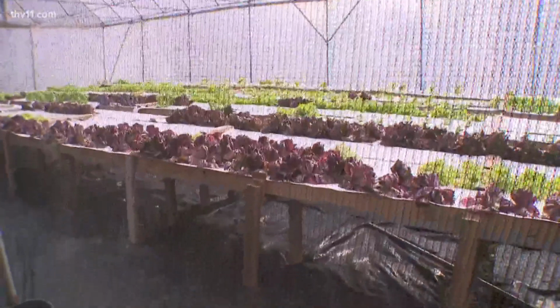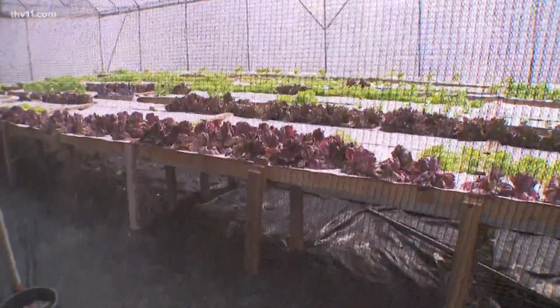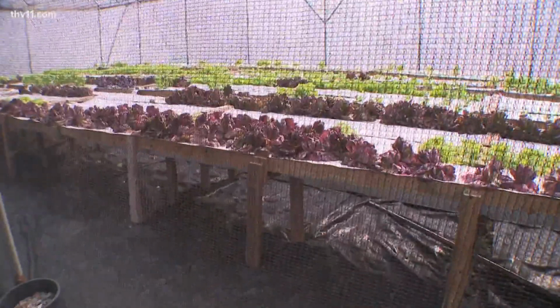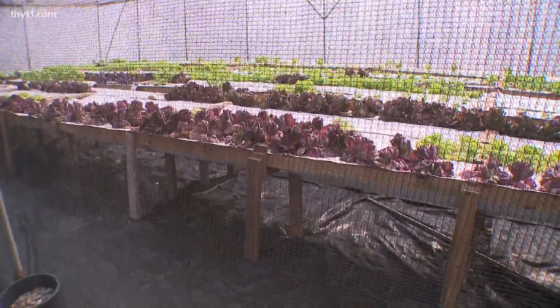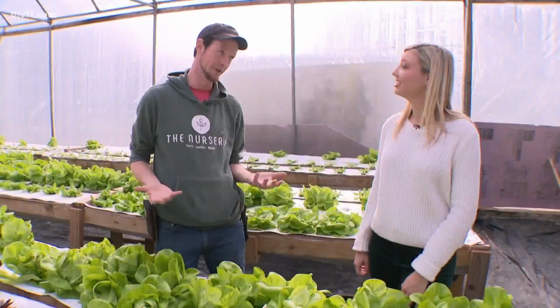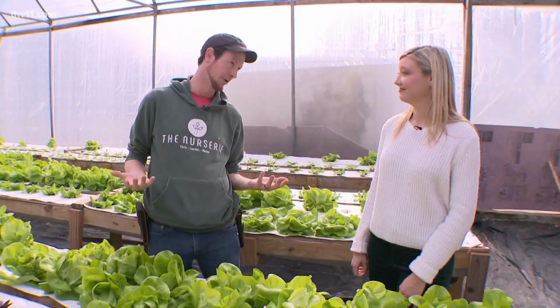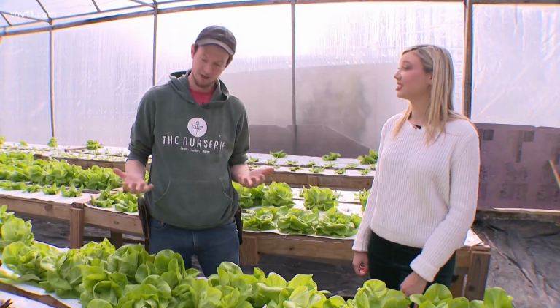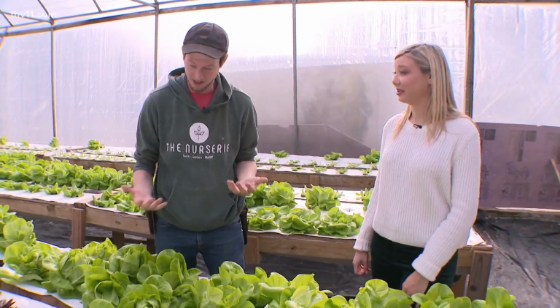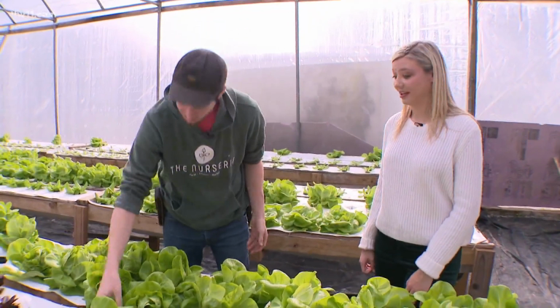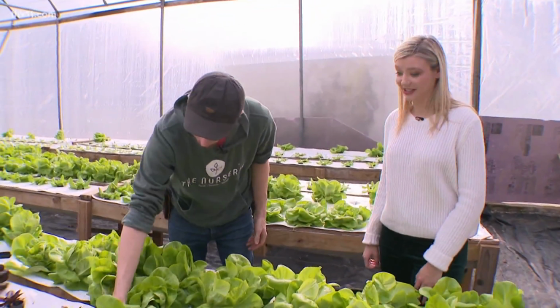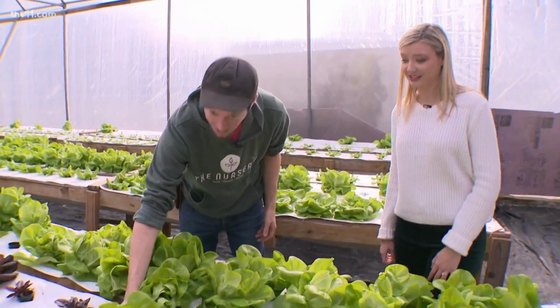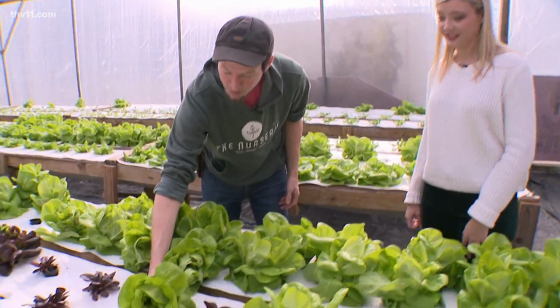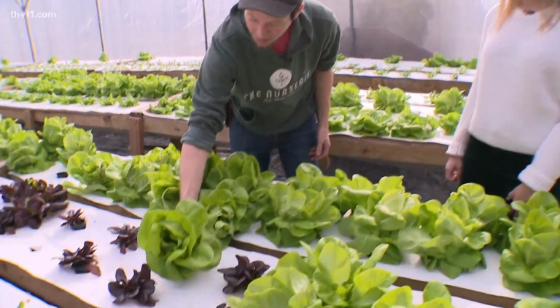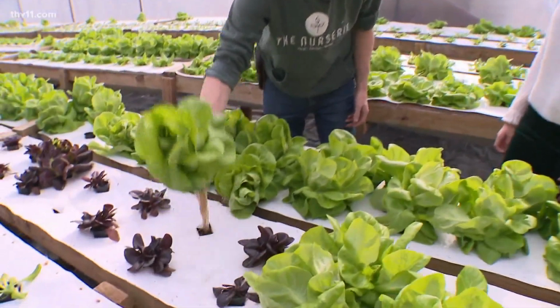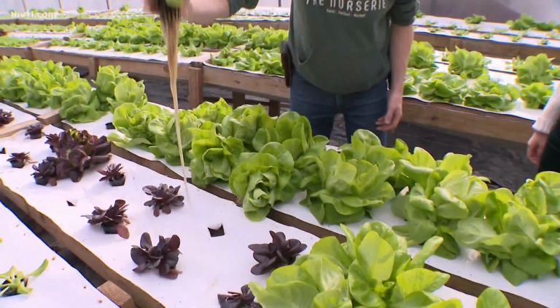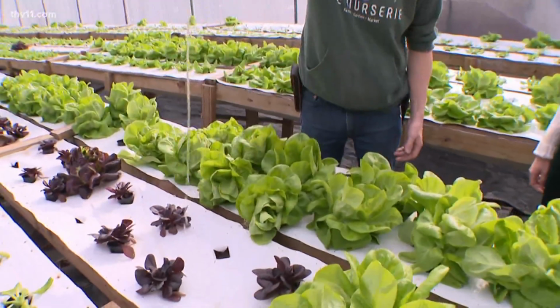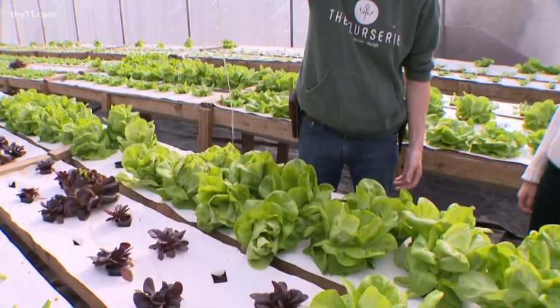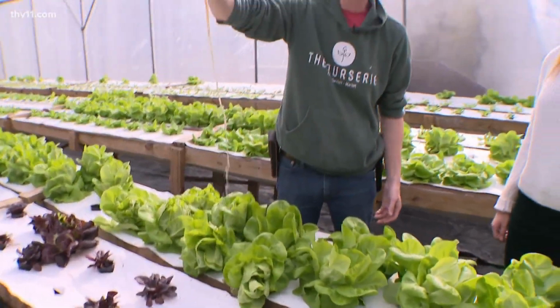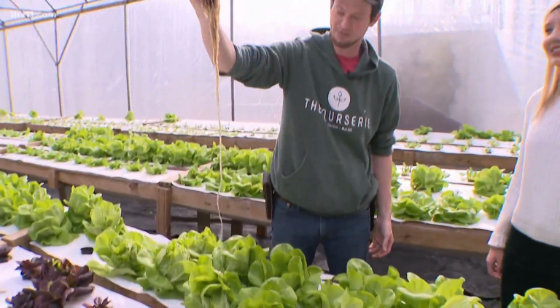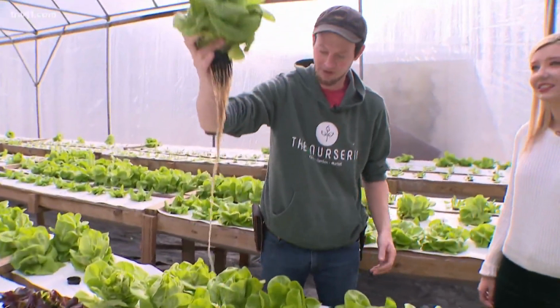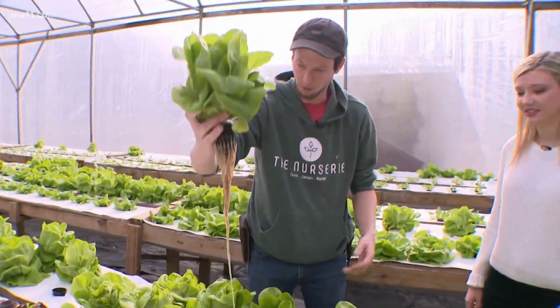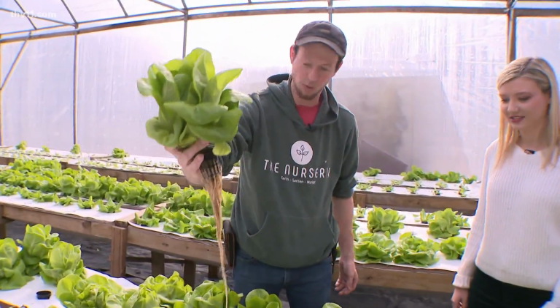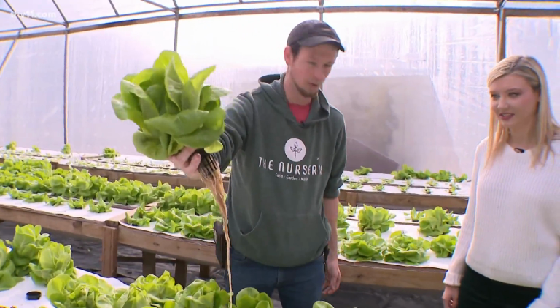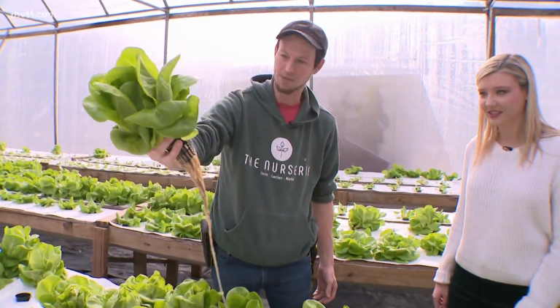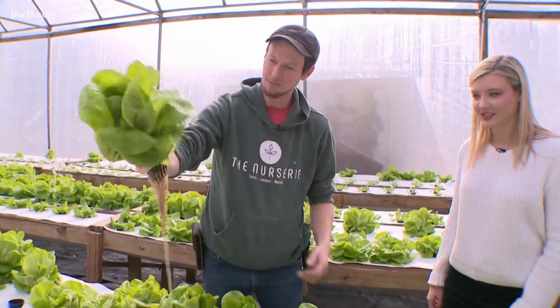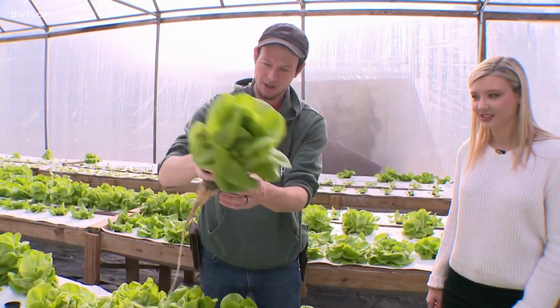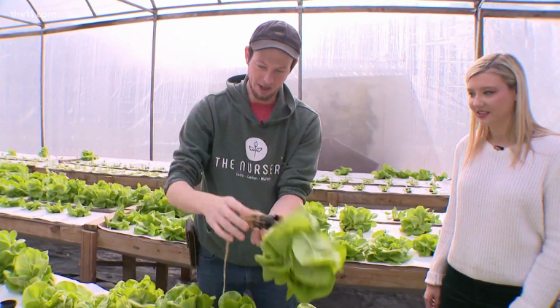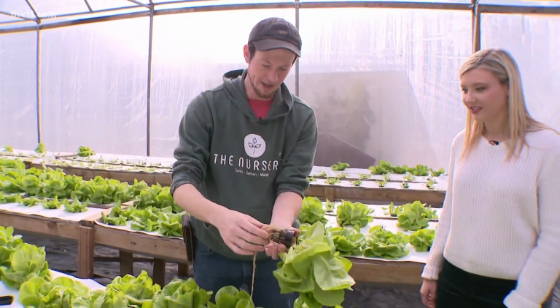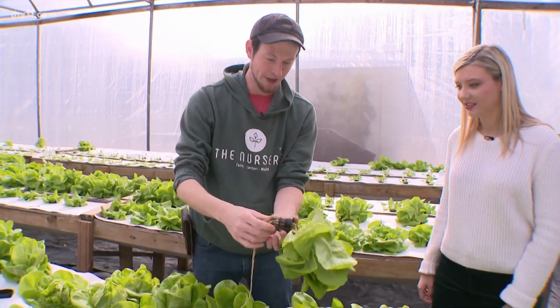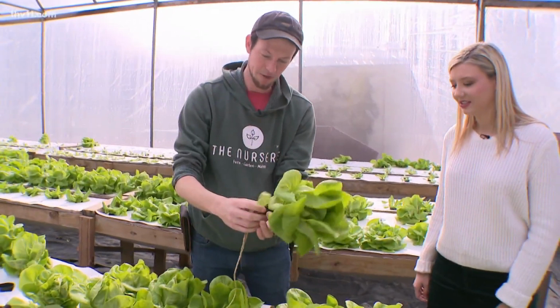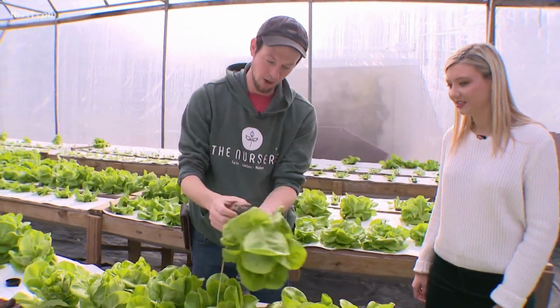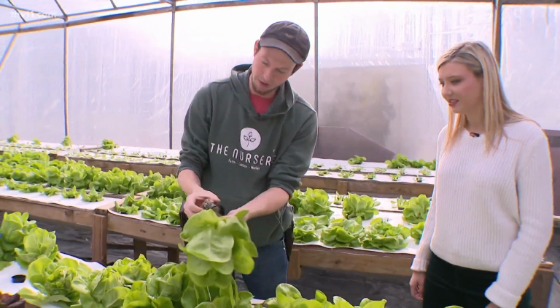They literally harvest the day of or the day before — extremely fresh. You can see the roots there exposed, growing directly in a water medium in a net pot with a rock wool cube.